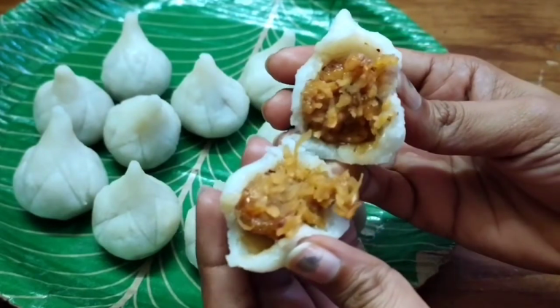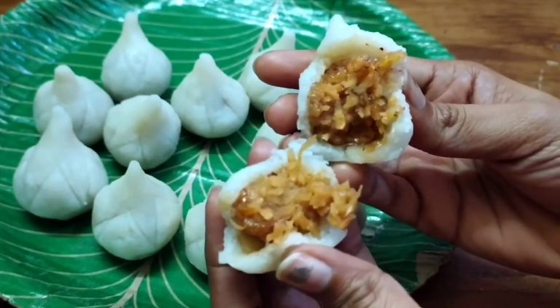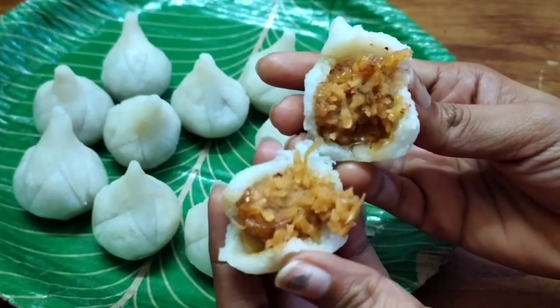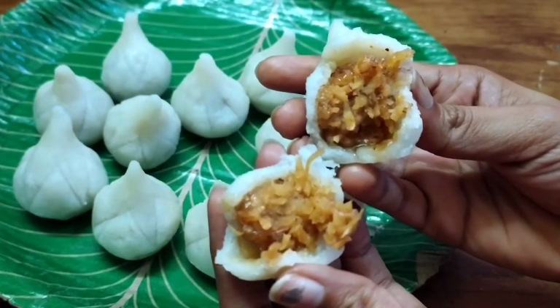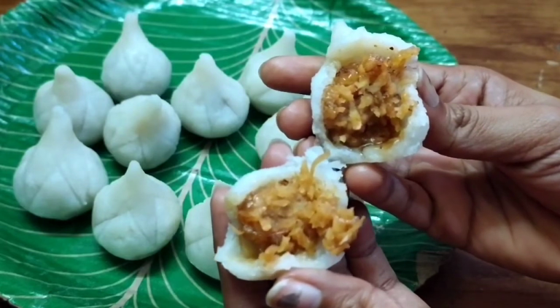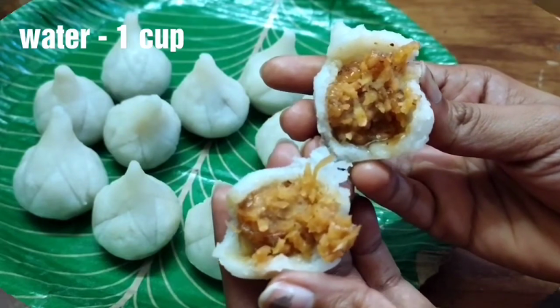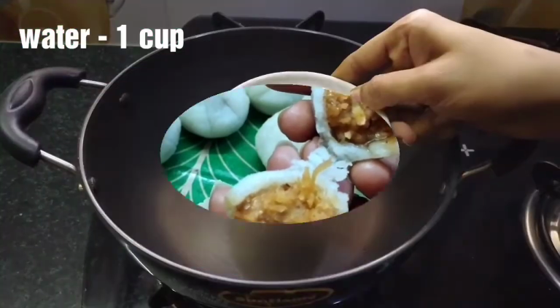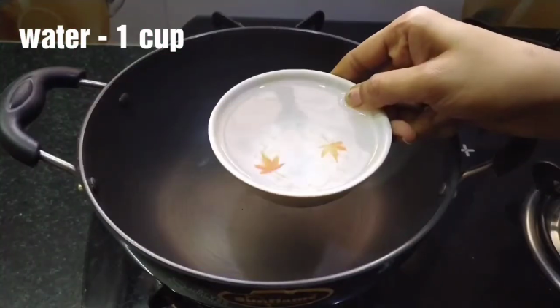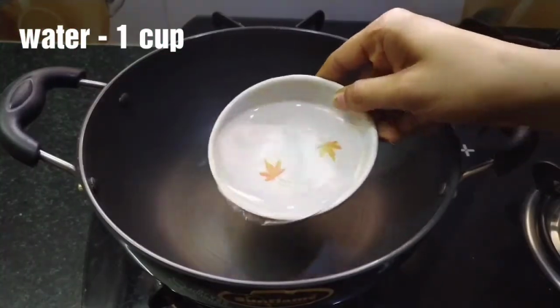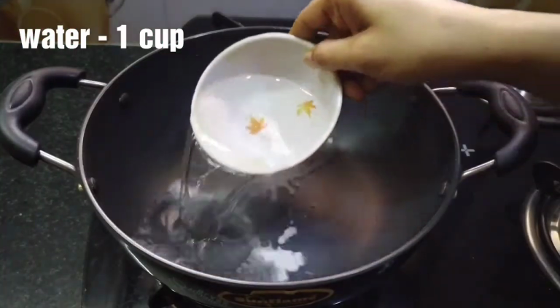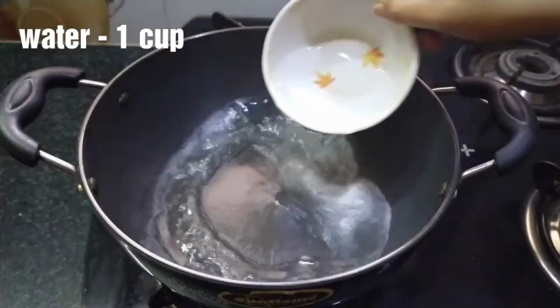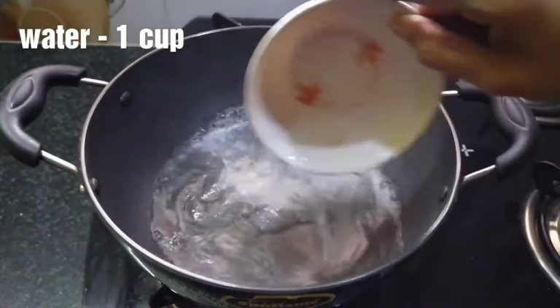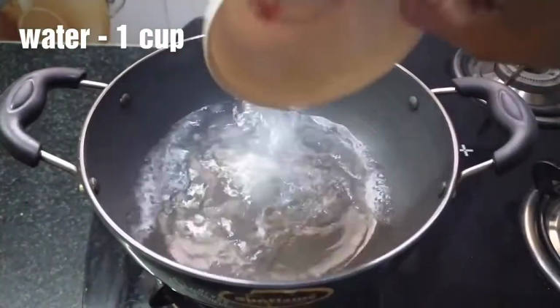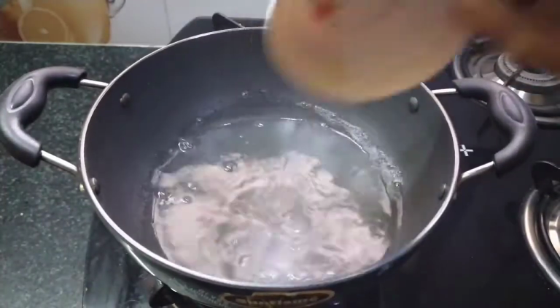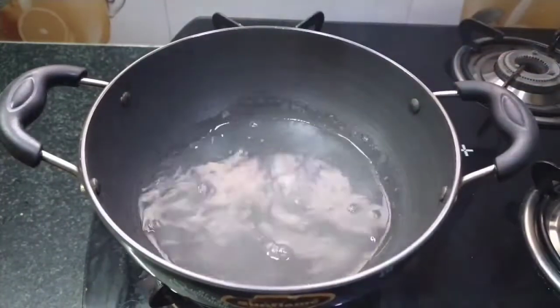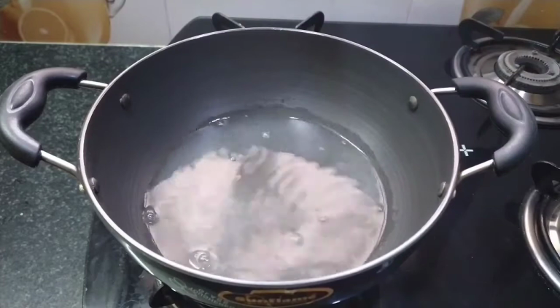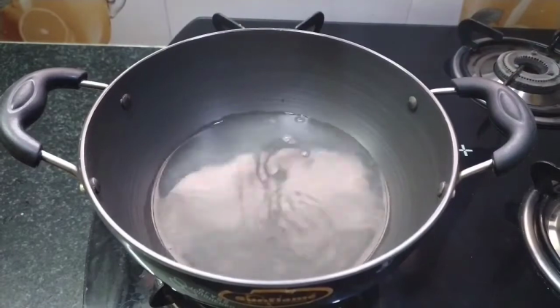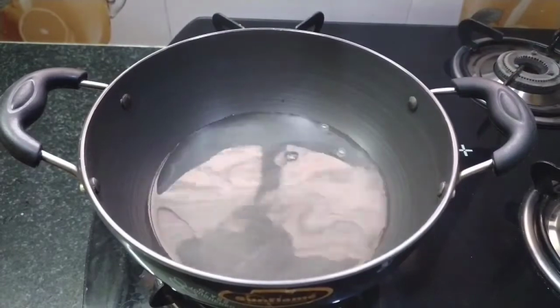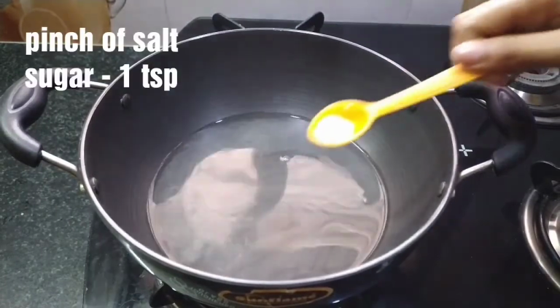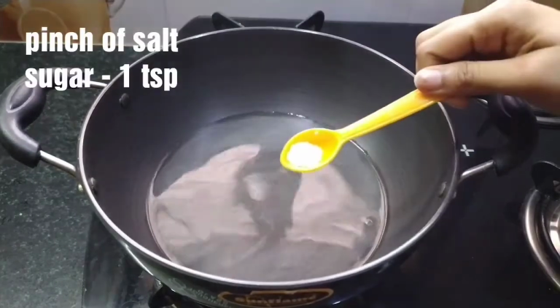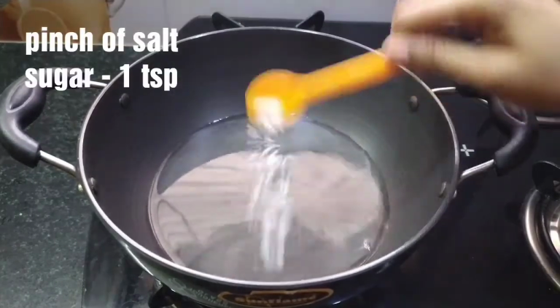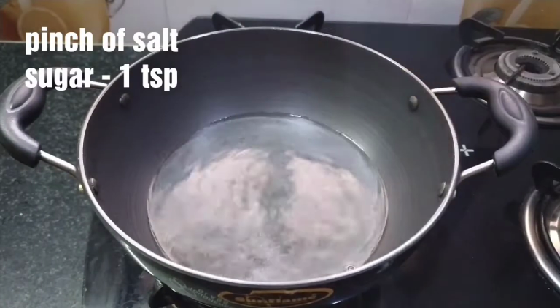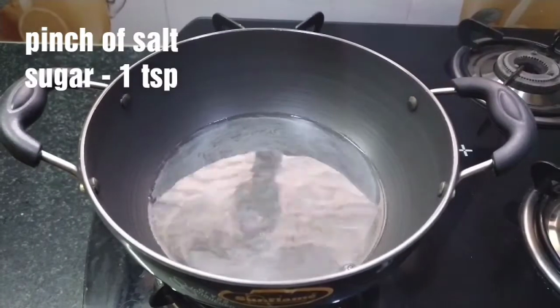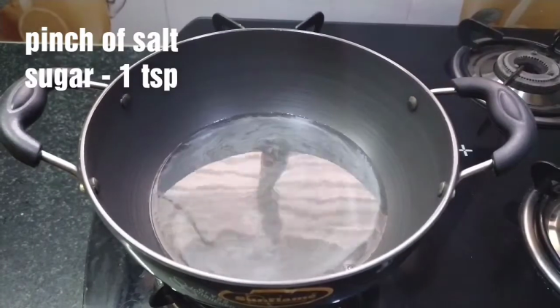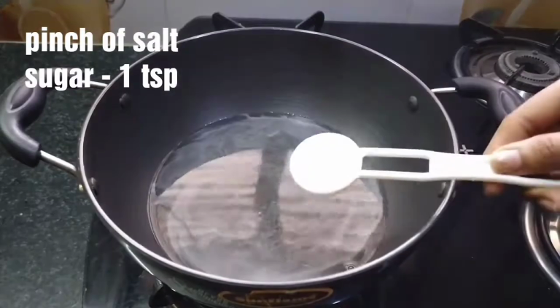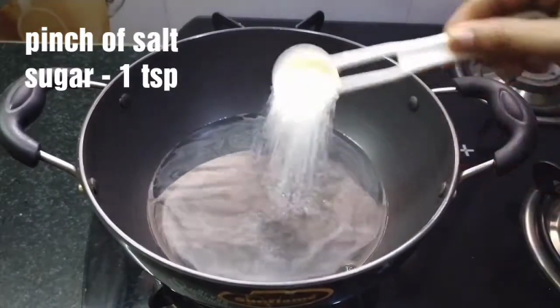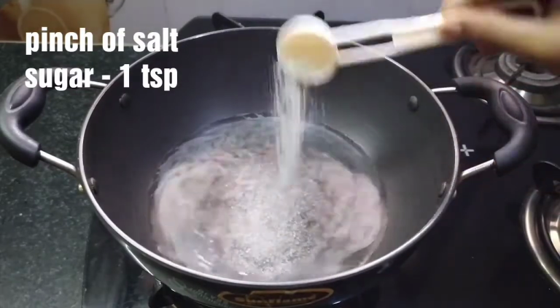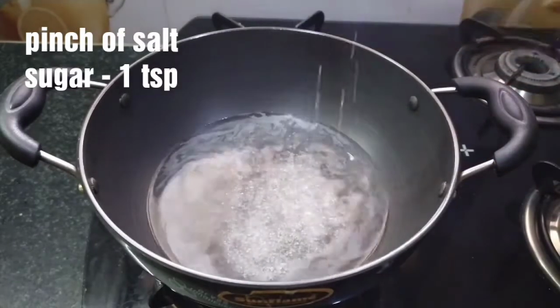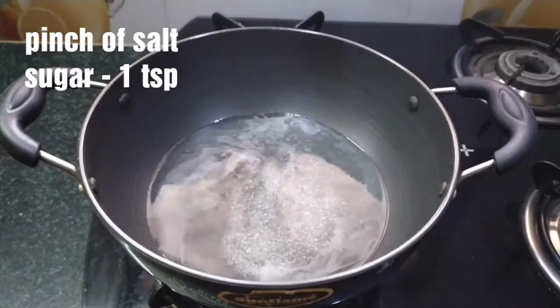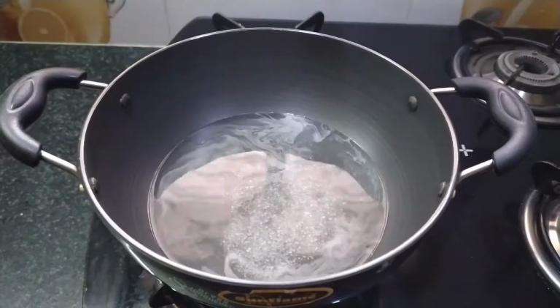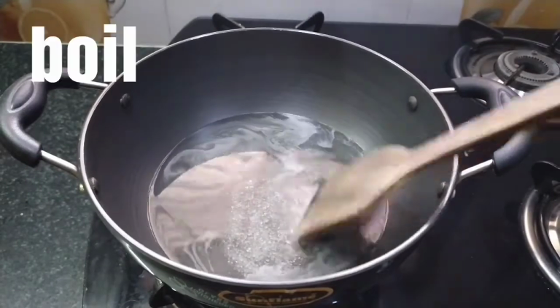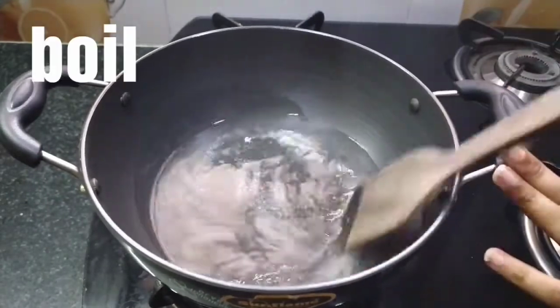Let's start. First, add 1 cup of water. After this, add salt and 1 teaspoon of sugar. Add 1 cup of water in the boiler.